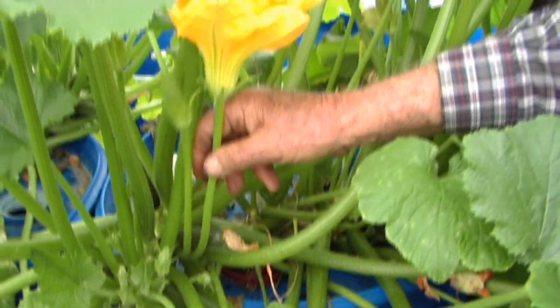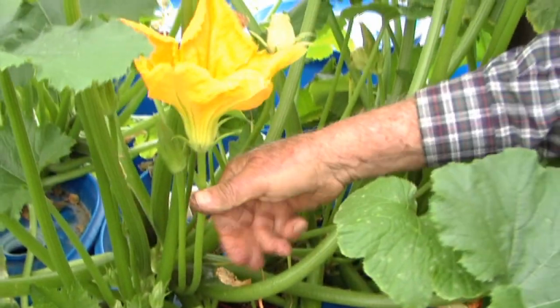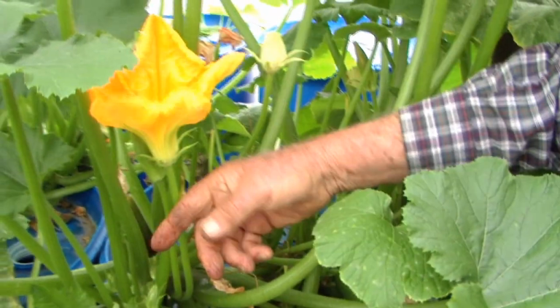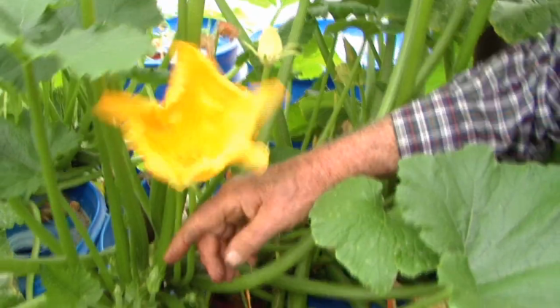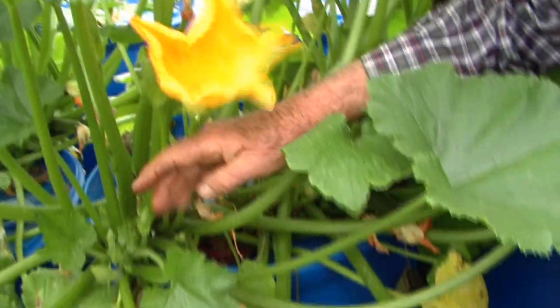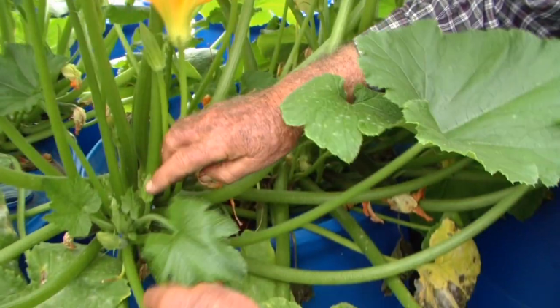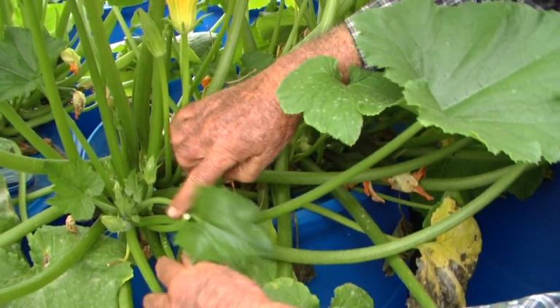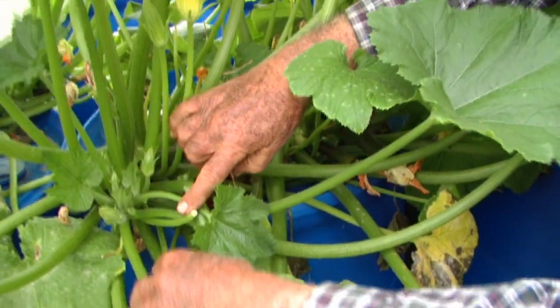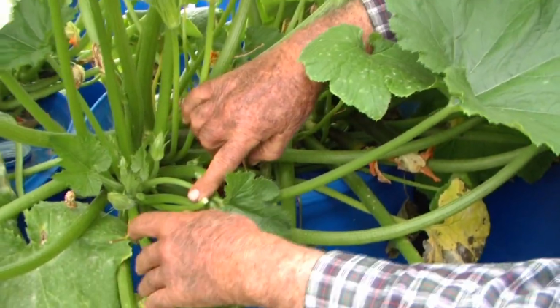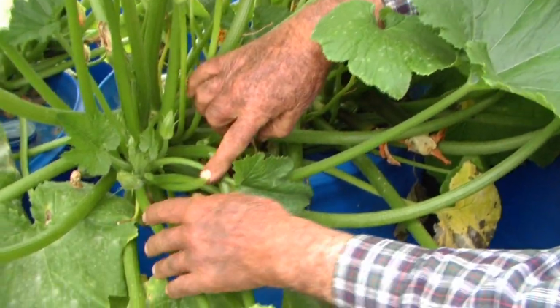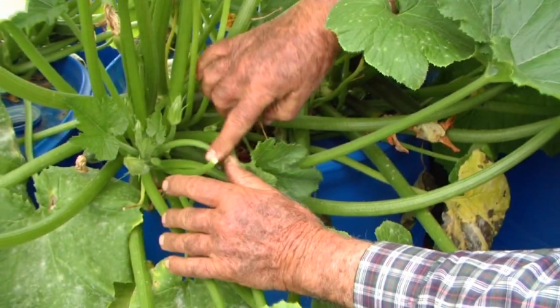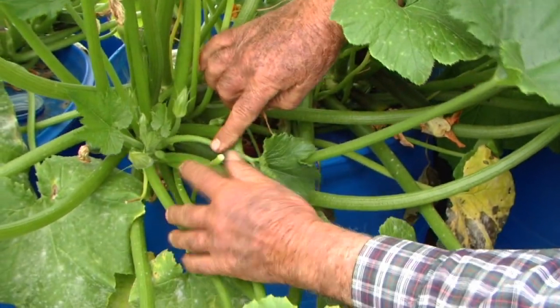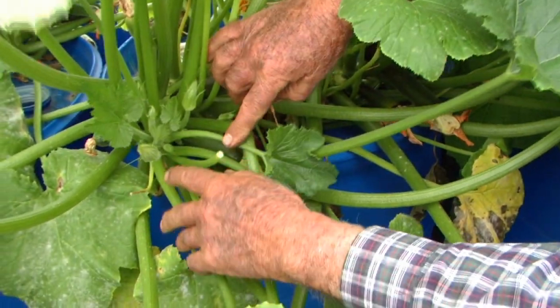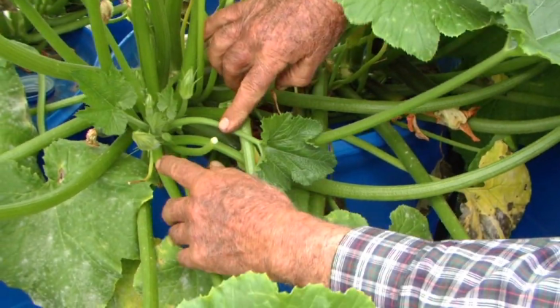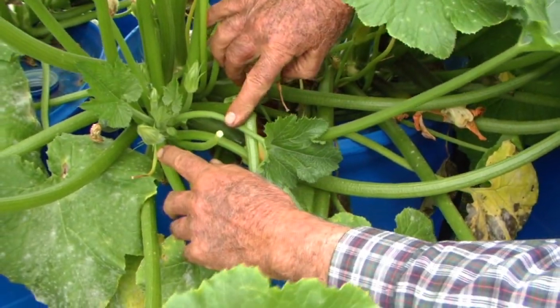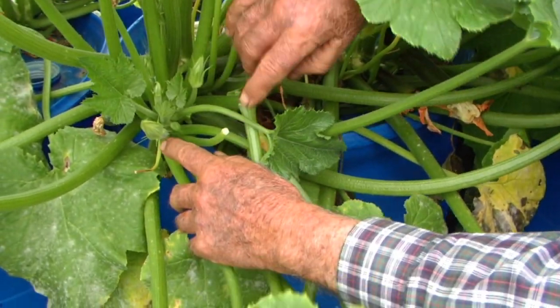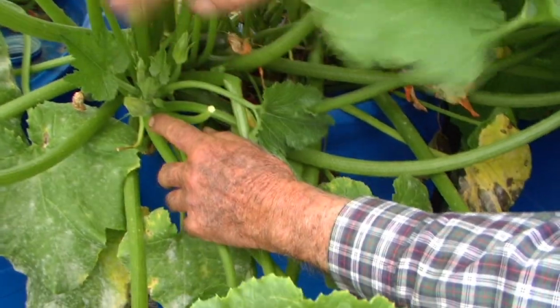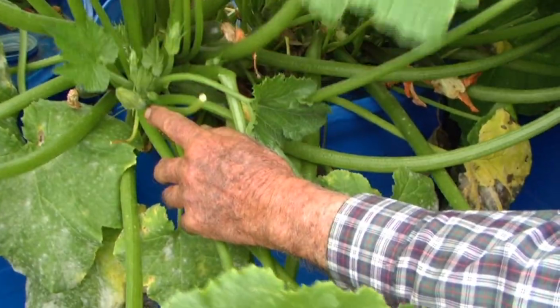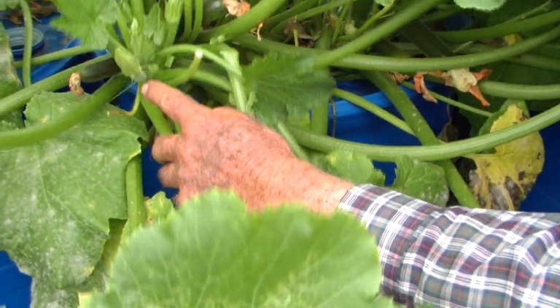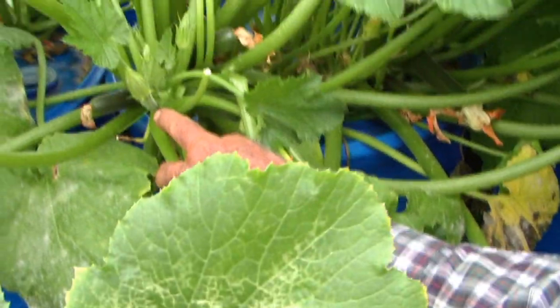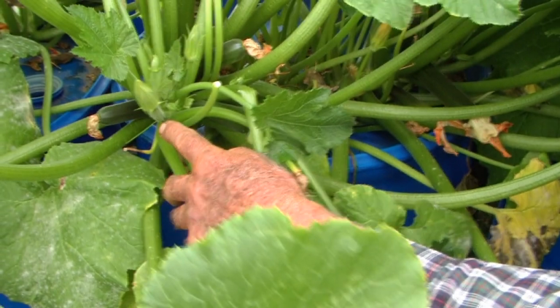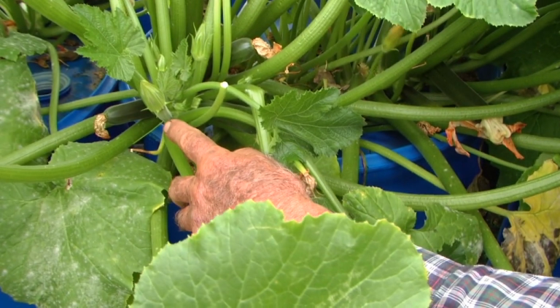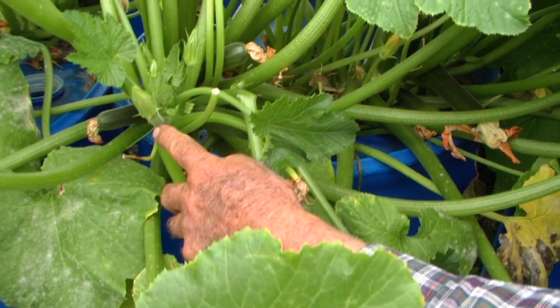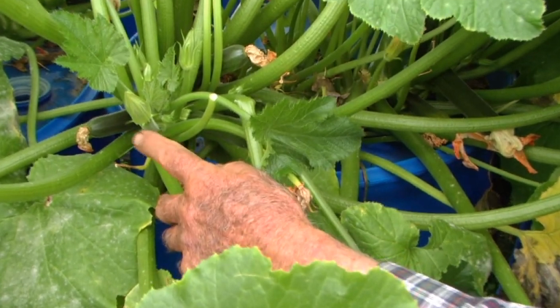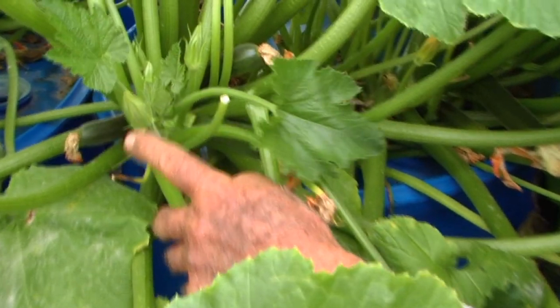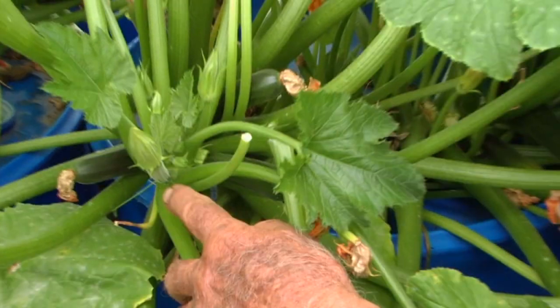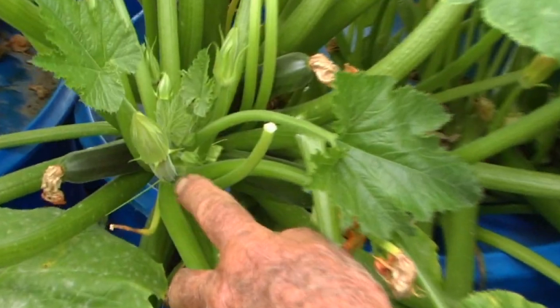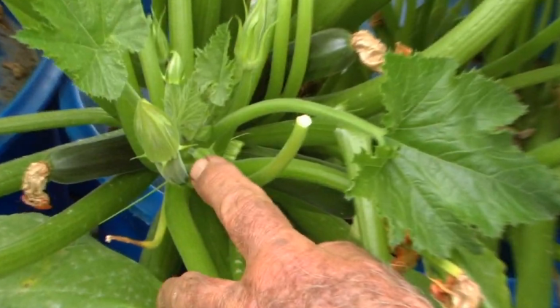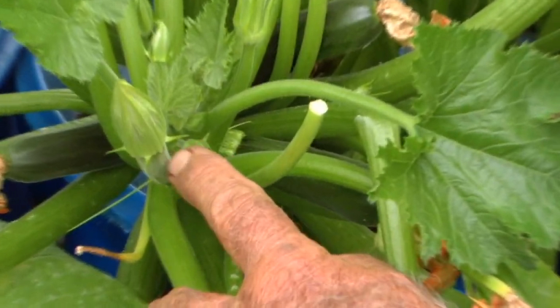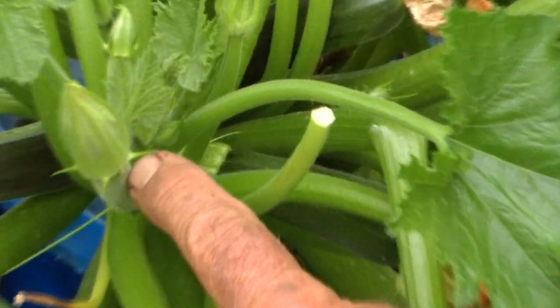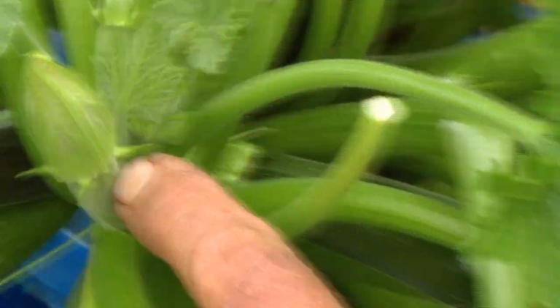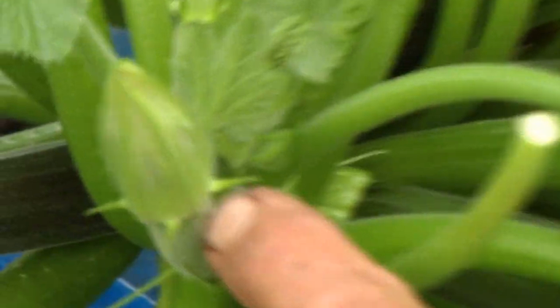And then we've got some female blooms right here that are just coming on, and you can see that little squash behind that blossom right there — that little female zucchini.